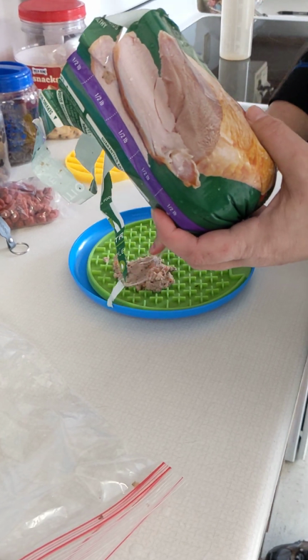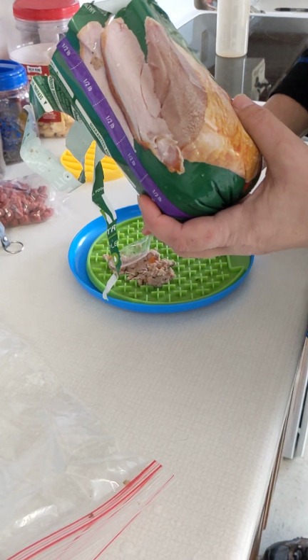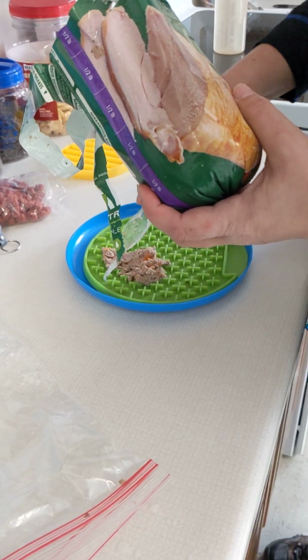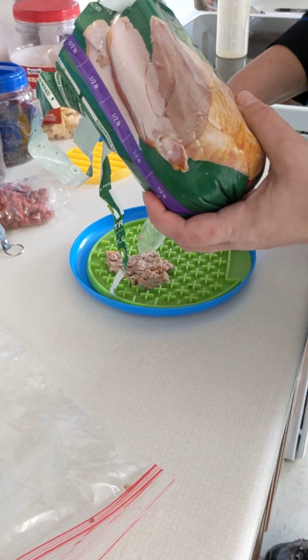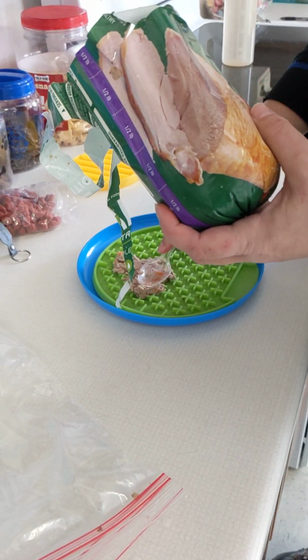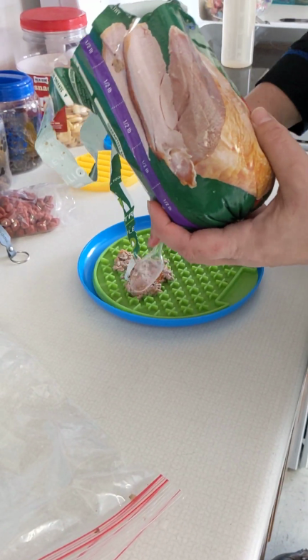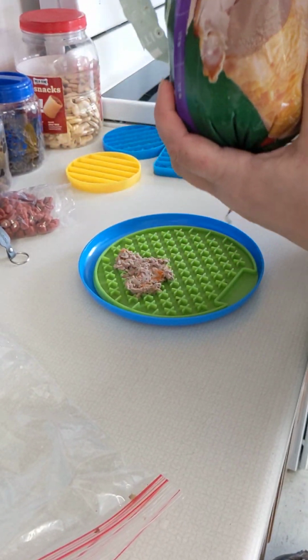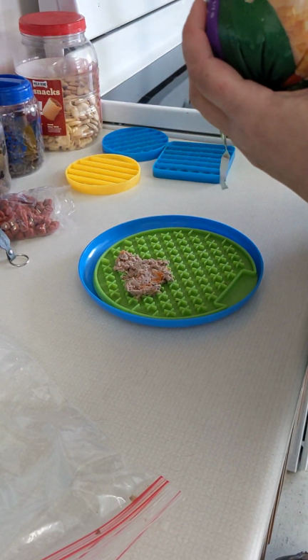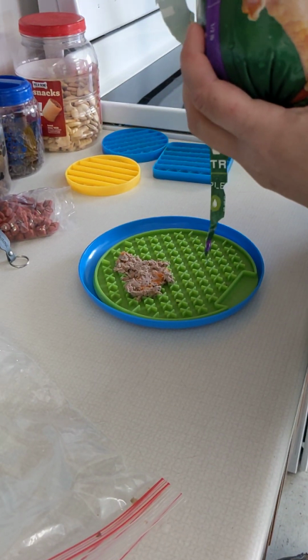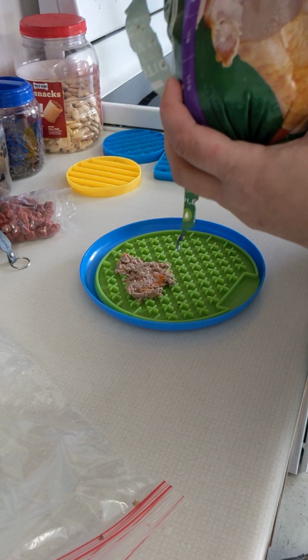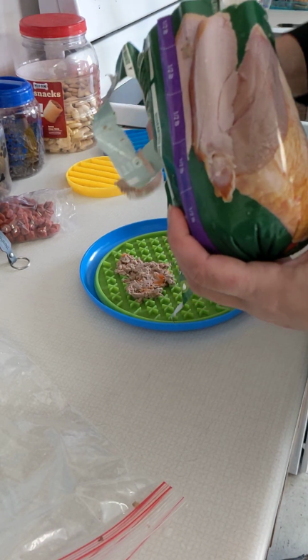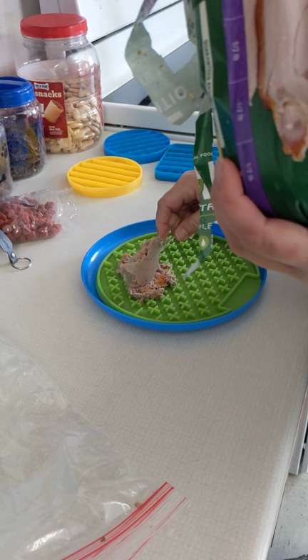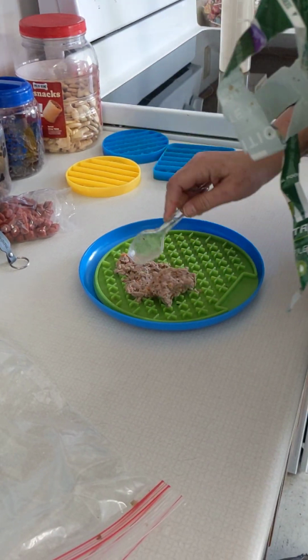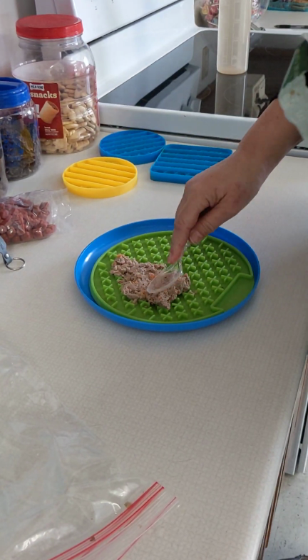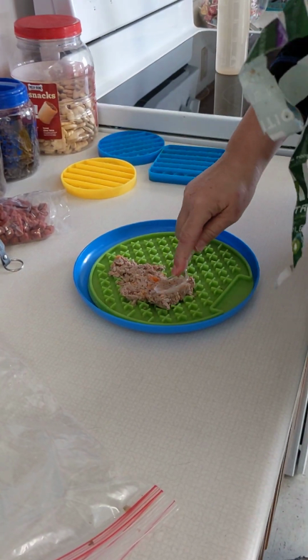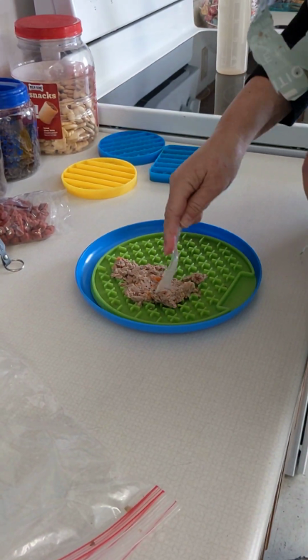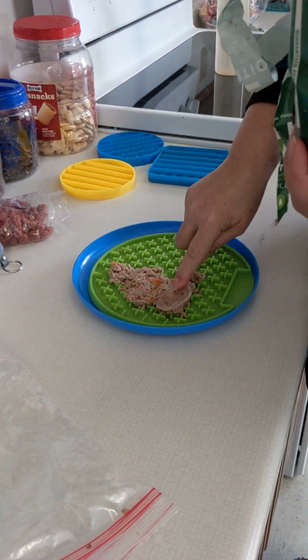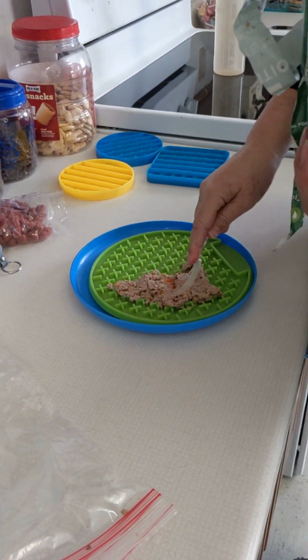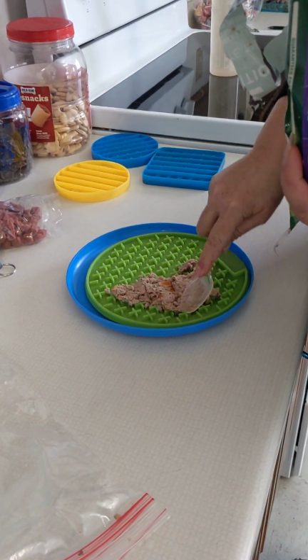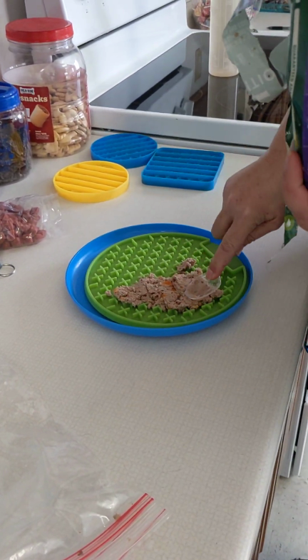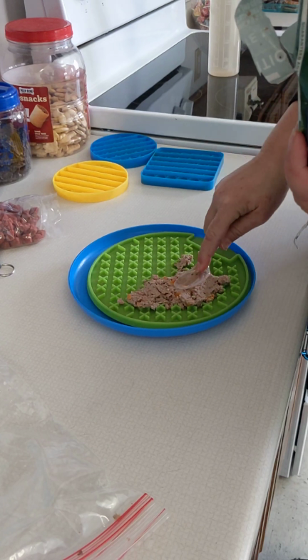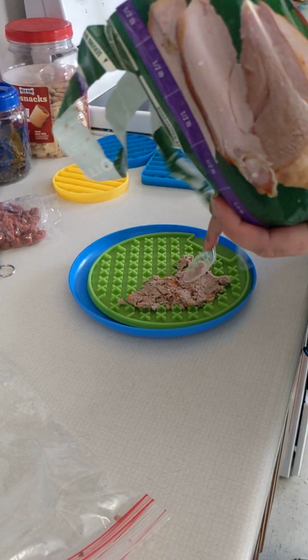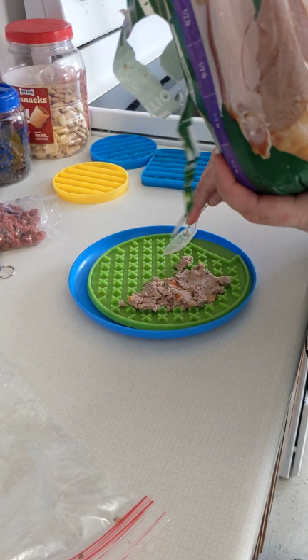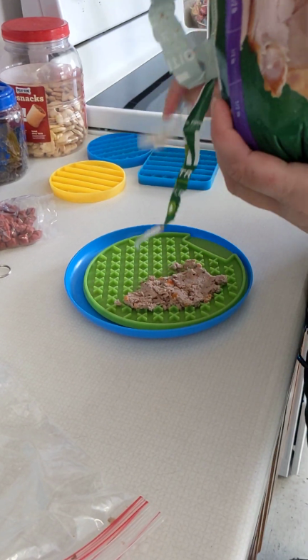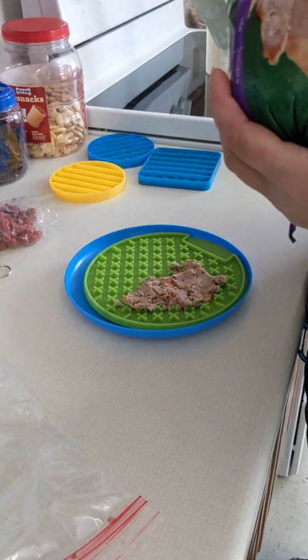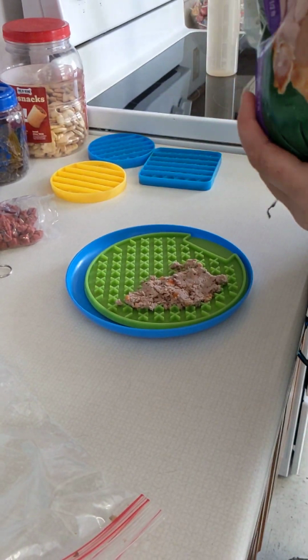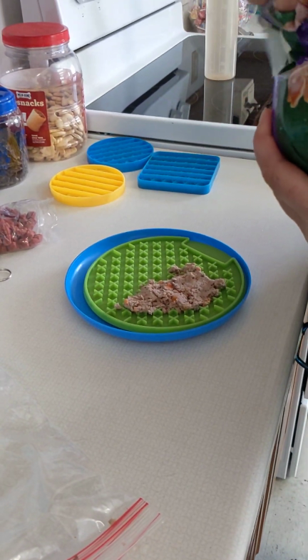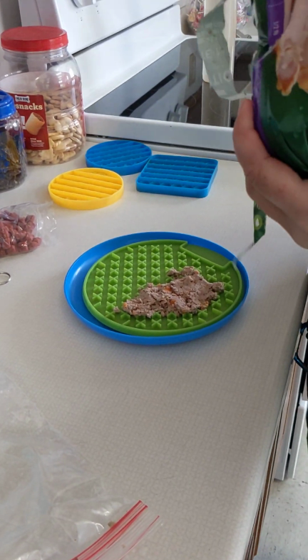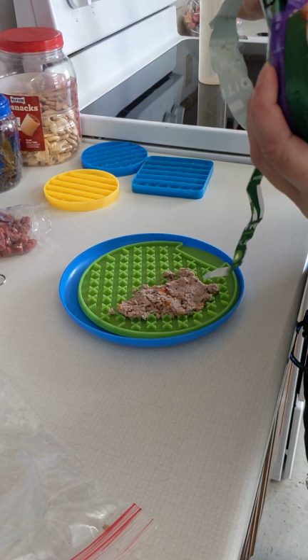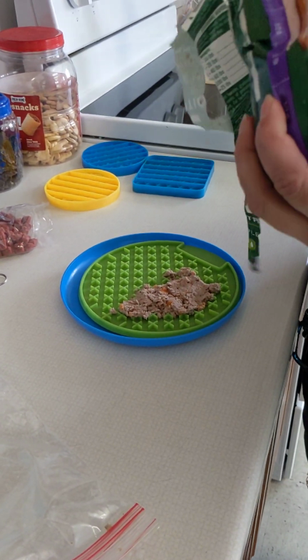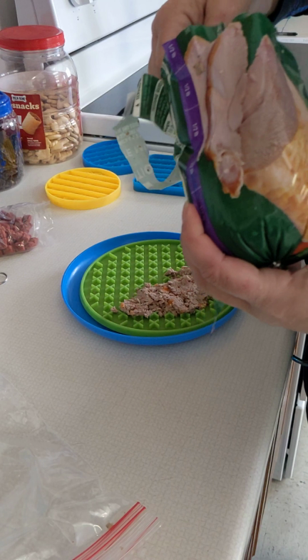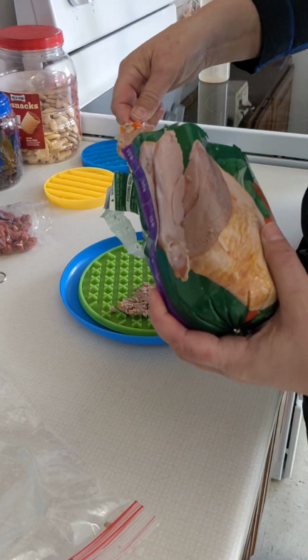I always get accused of accidentally saying it's raw — it's not technically raw. So it's basically like a wet food. It comes in this big six-pound roll, which usually lasts Azul a good two weeks.